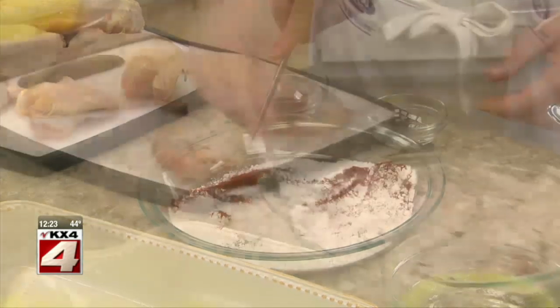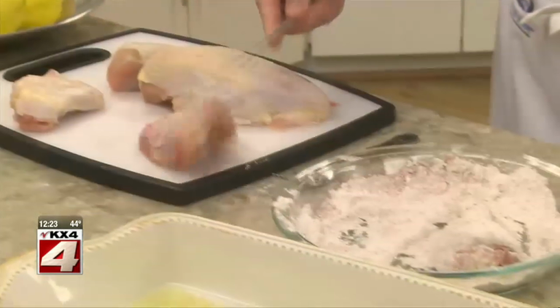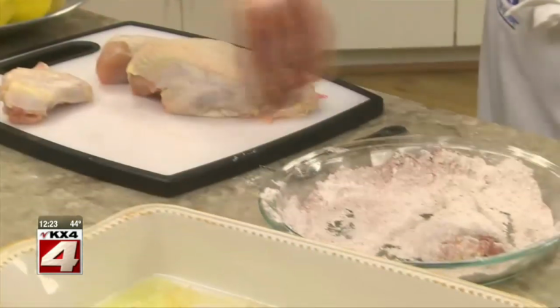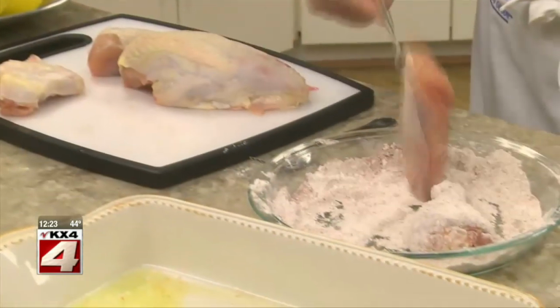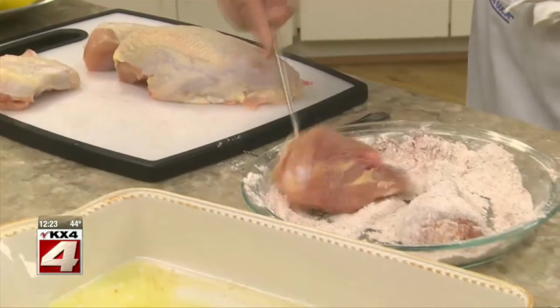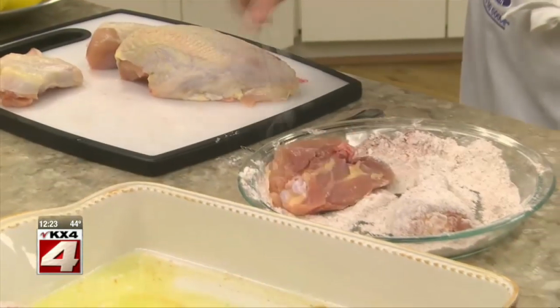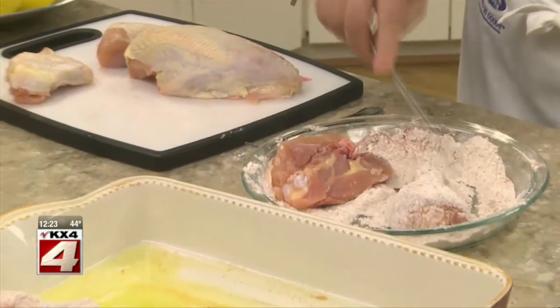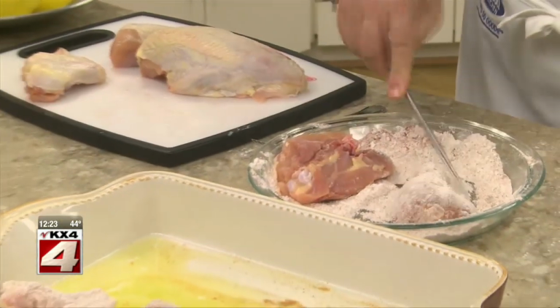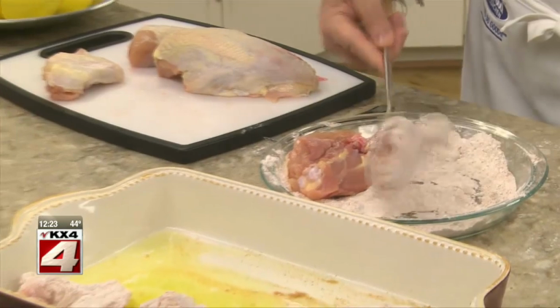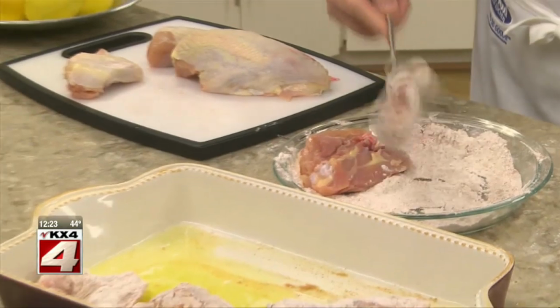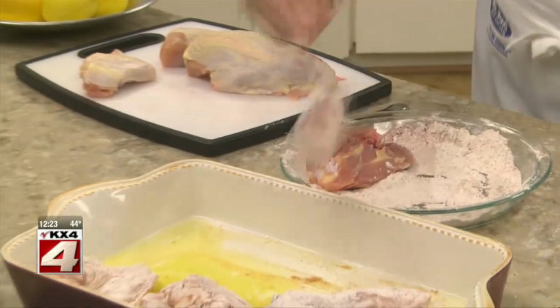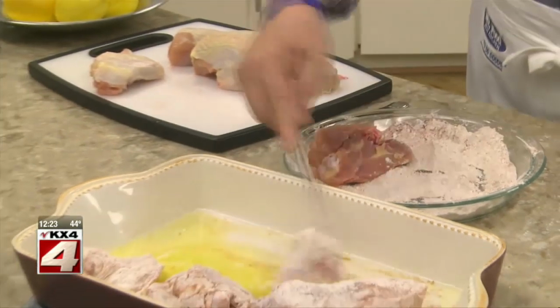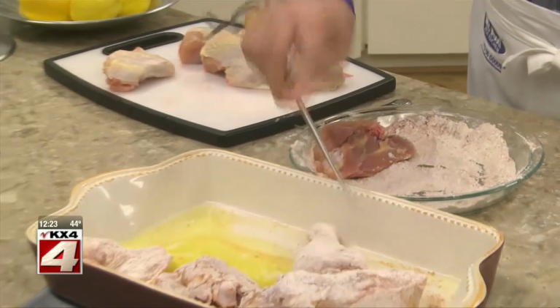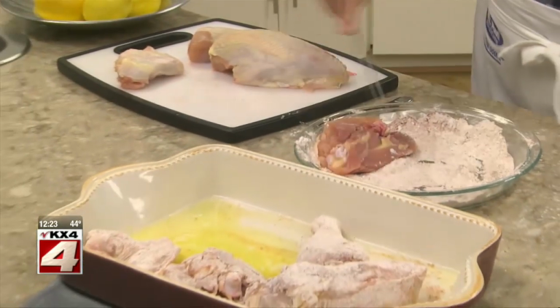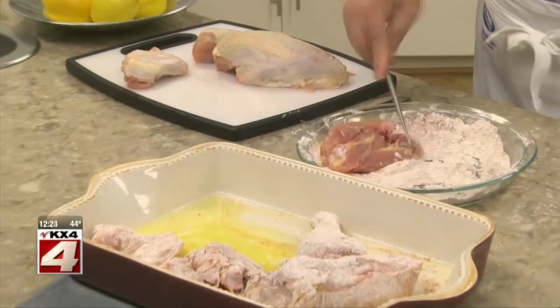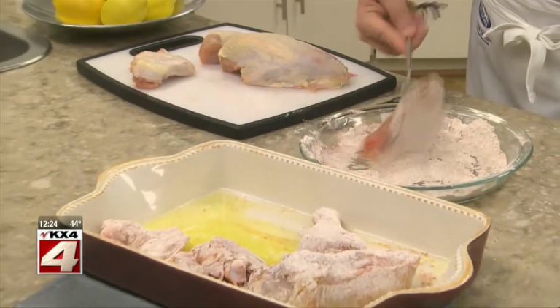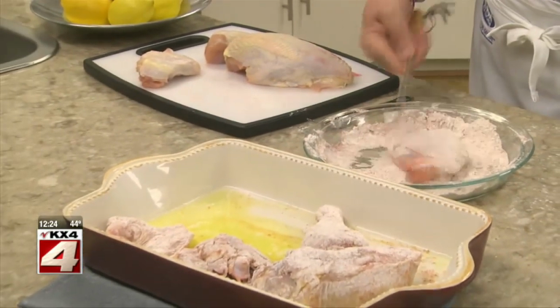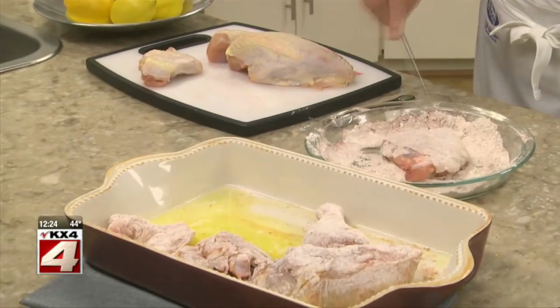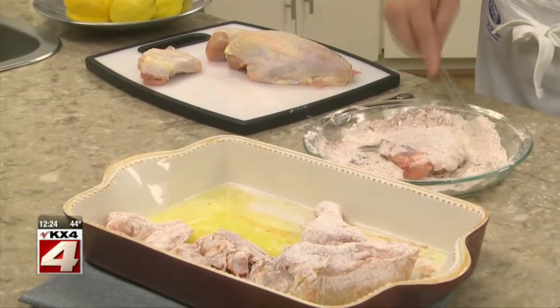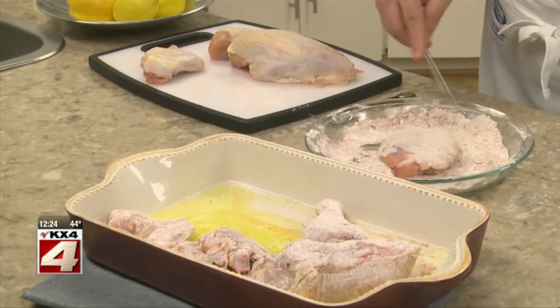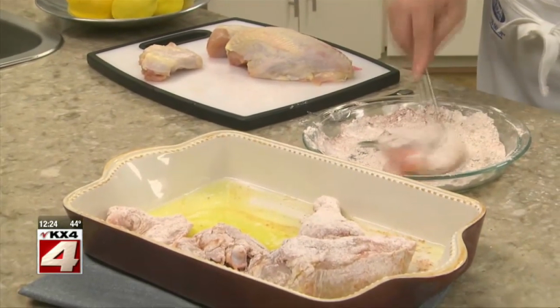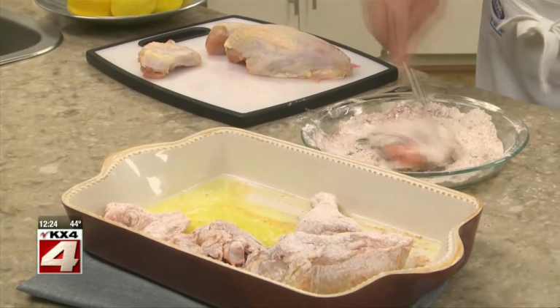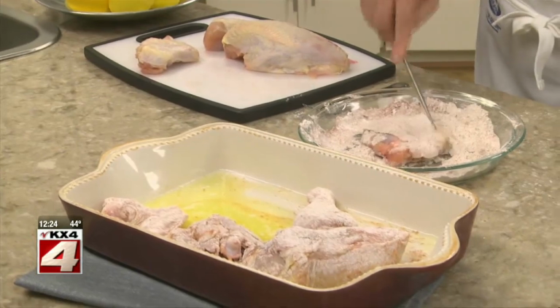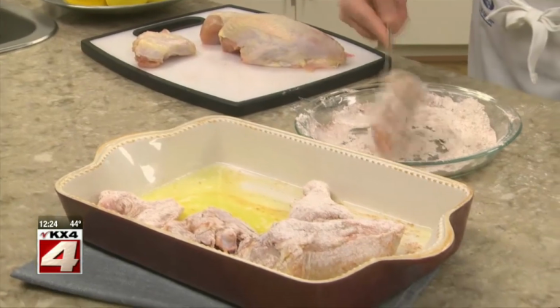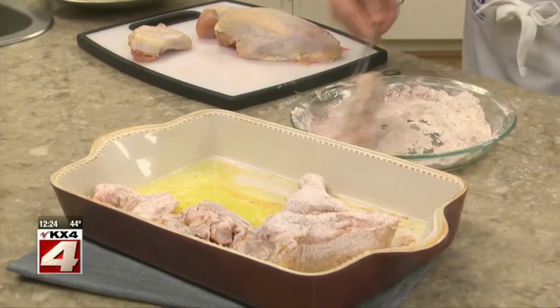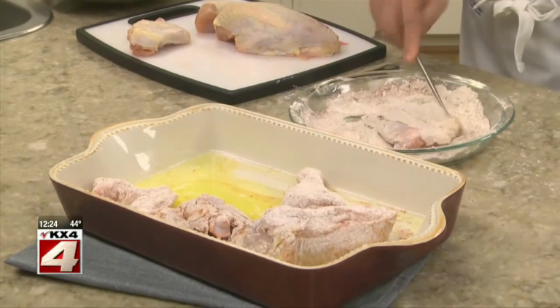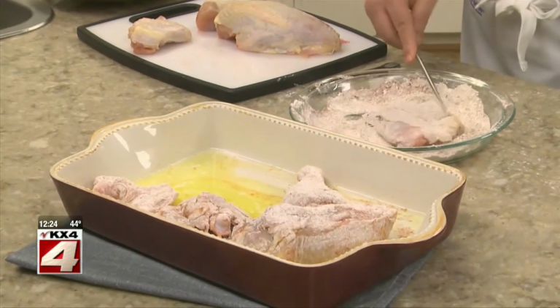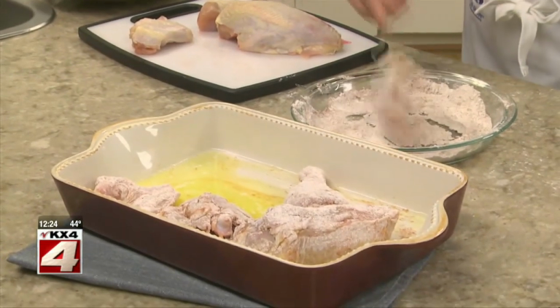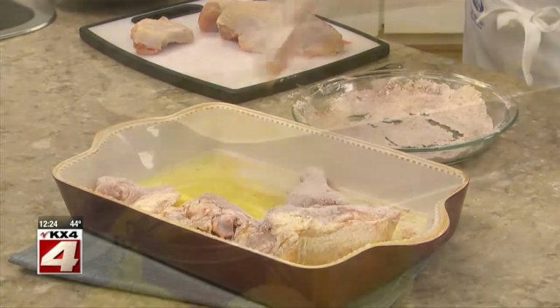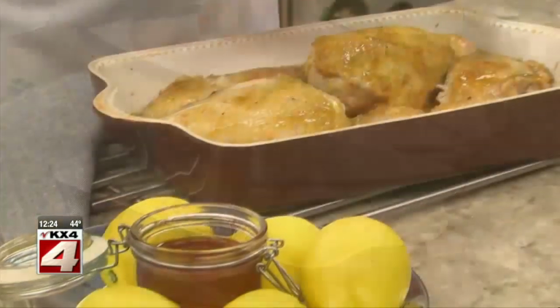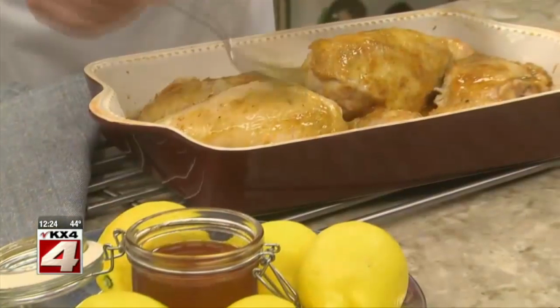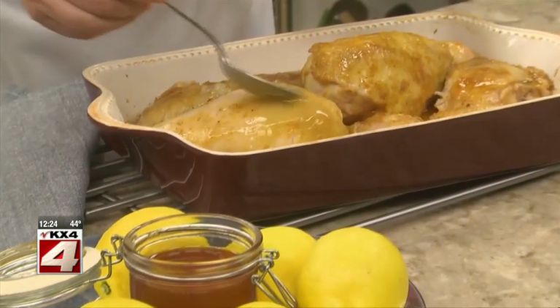Next, we dip pieces of cut-up roasting chicken into the flour and place it into our buttered baking pan. Make sure both sides of the chicken get covered with the butter.